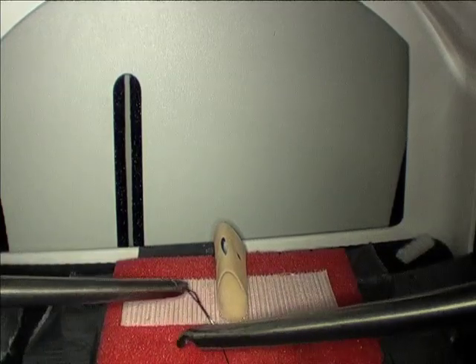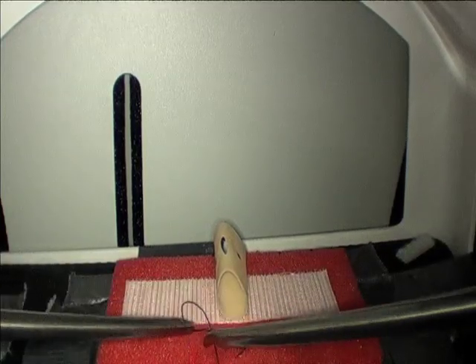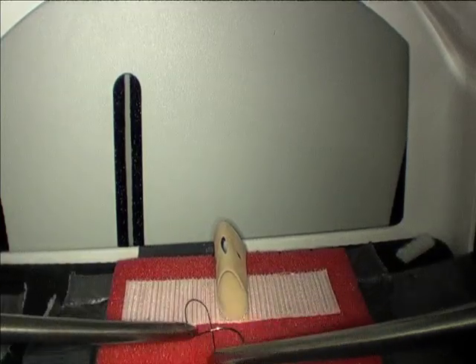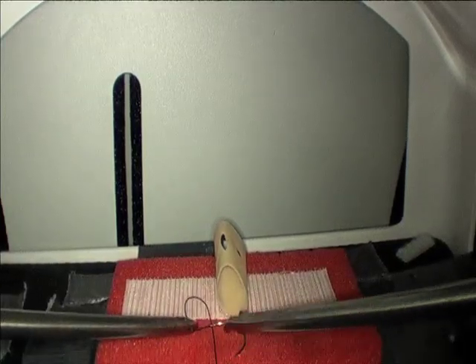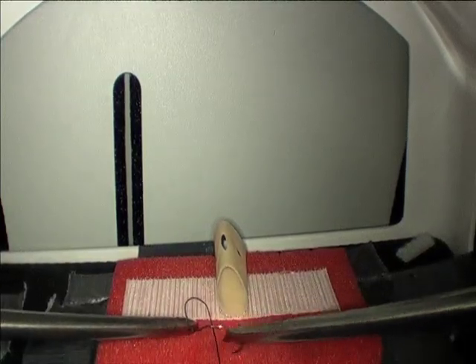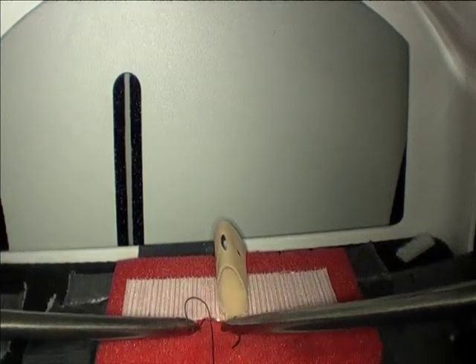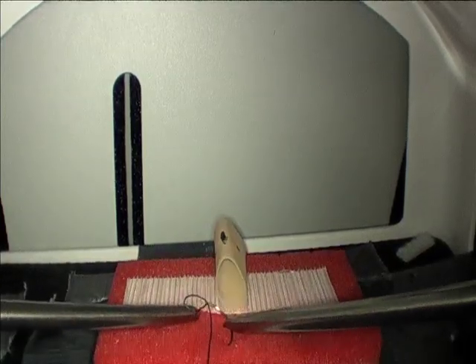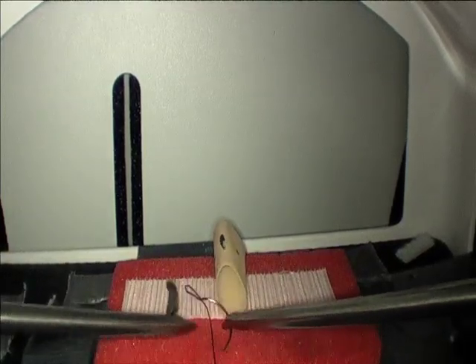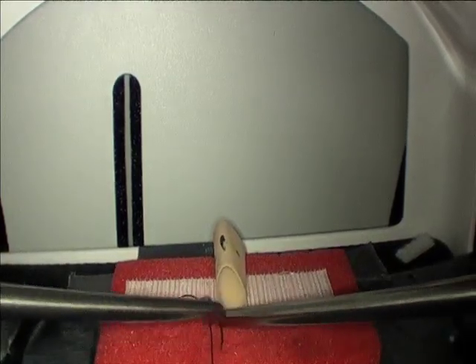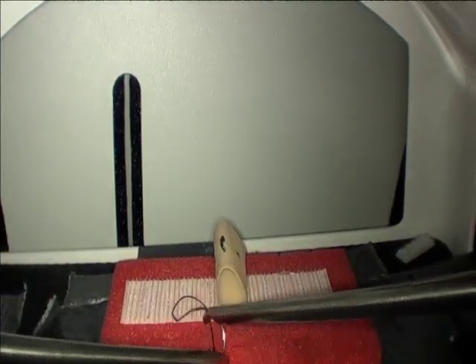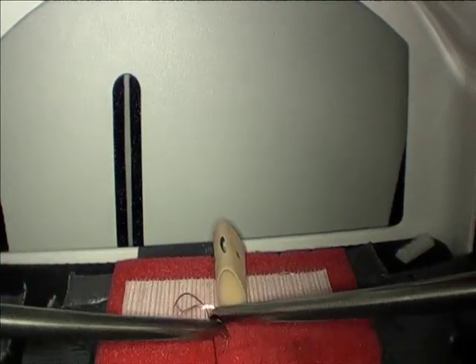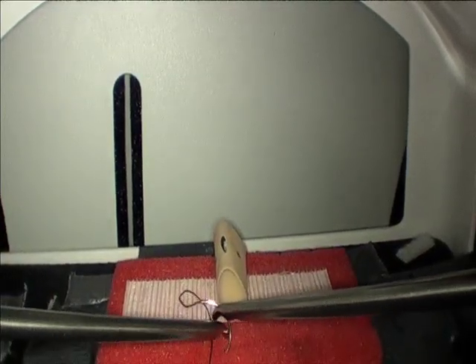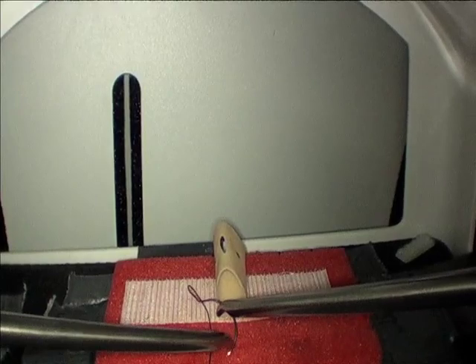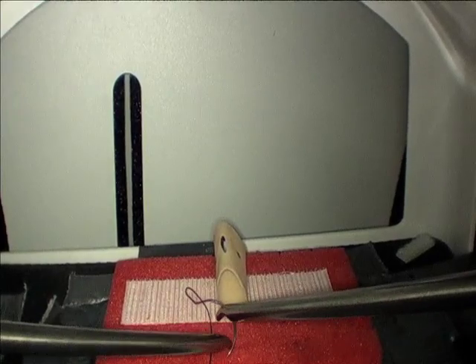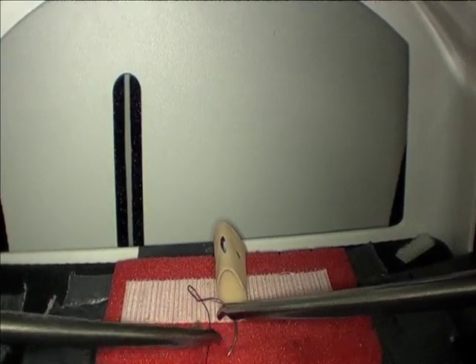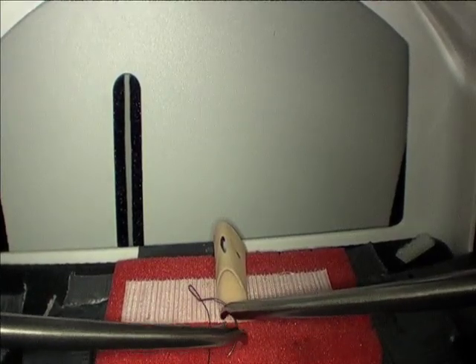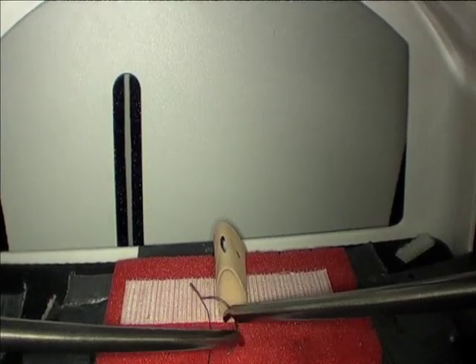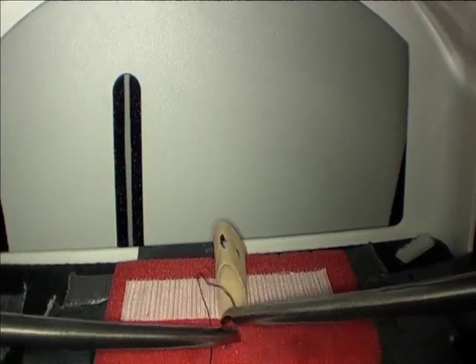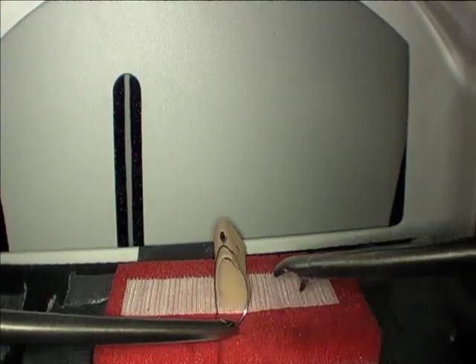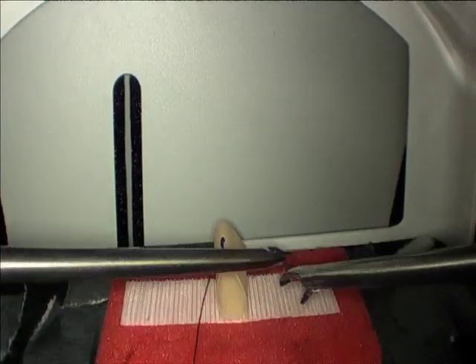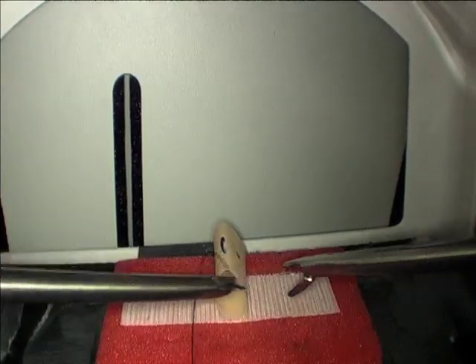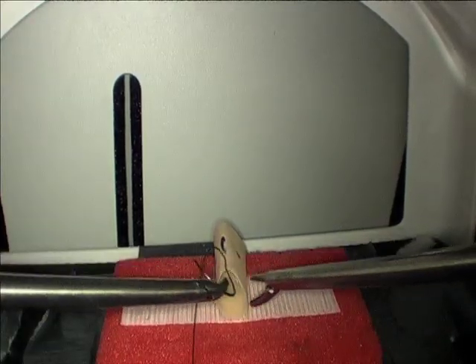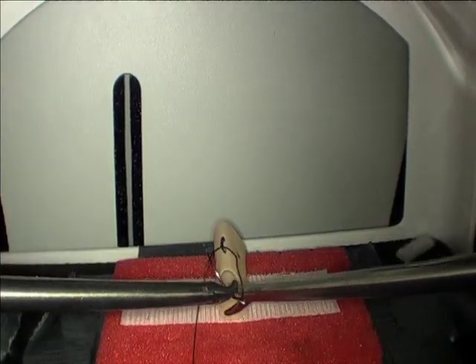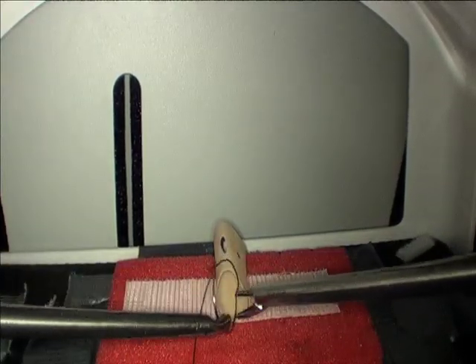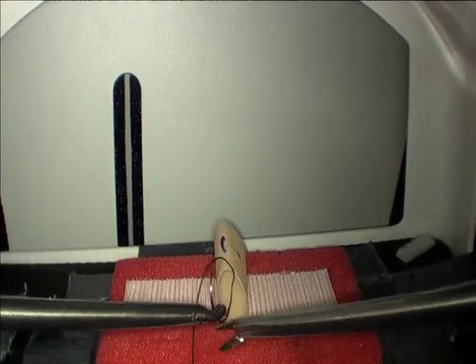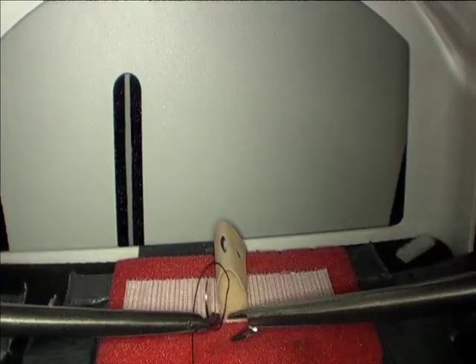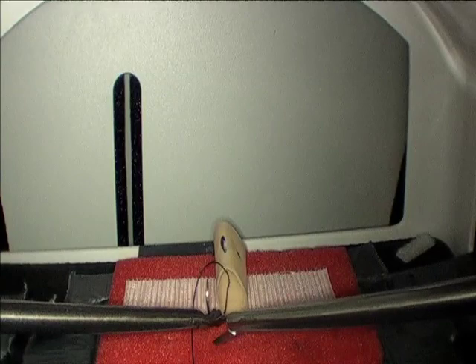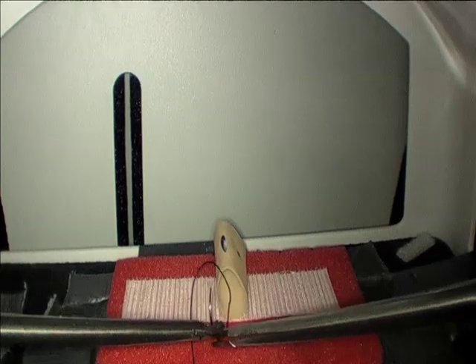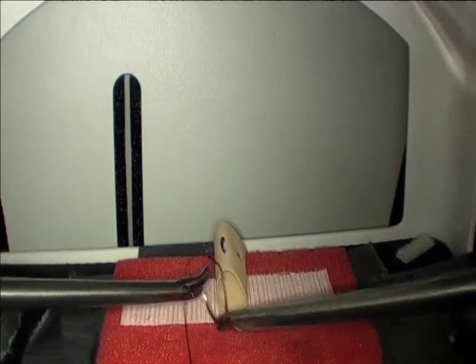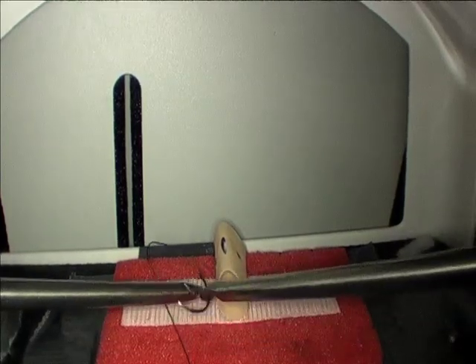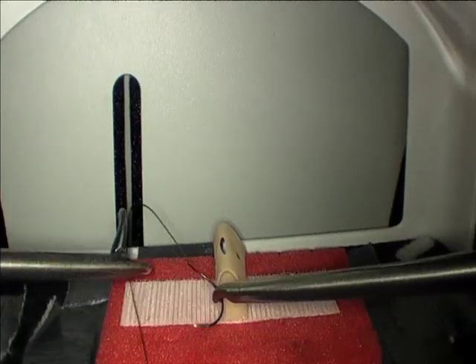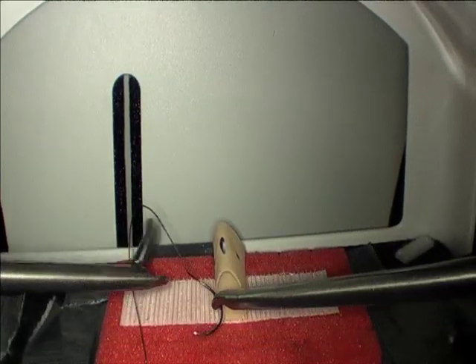A lot of people struggle loading the needle into their needle driver, placing it onto the tissue, fumbling with two hands trying to load it in the proper orientation. This takes time and is inefficient.